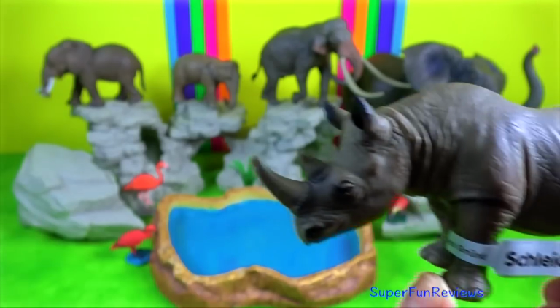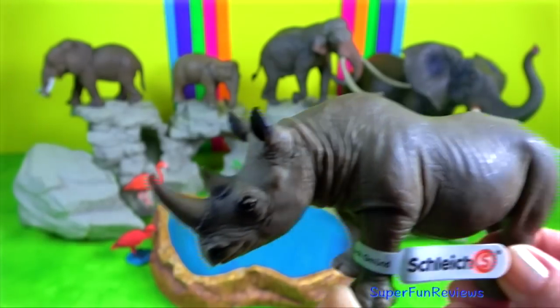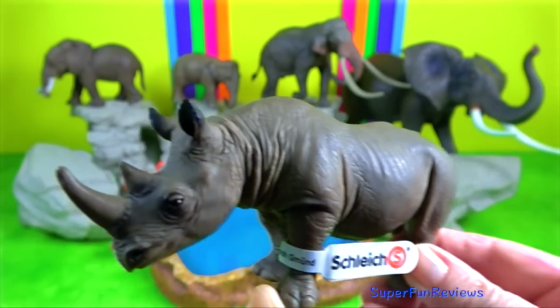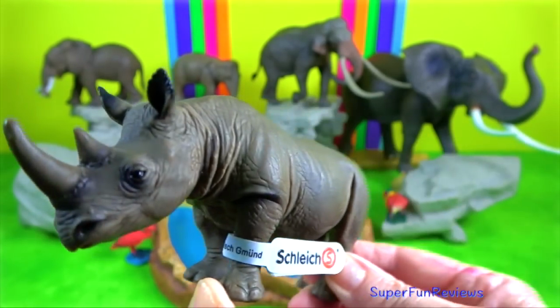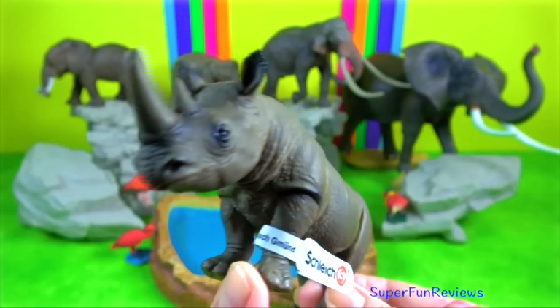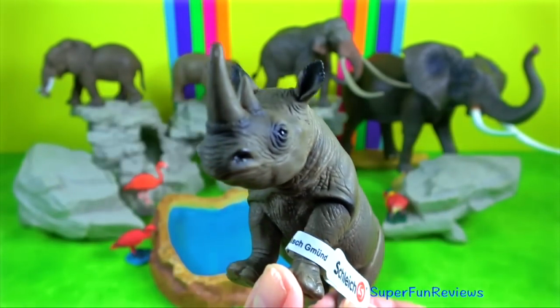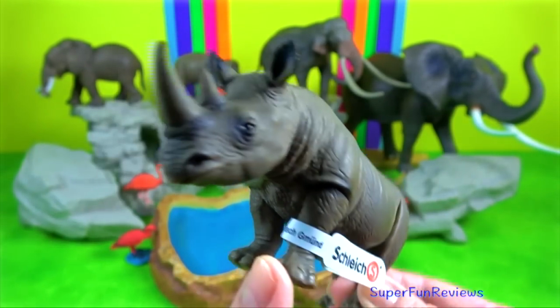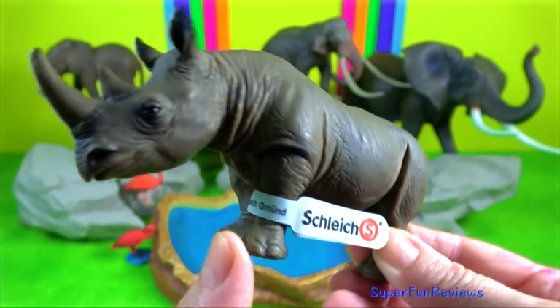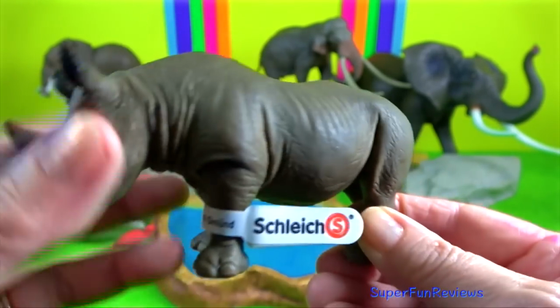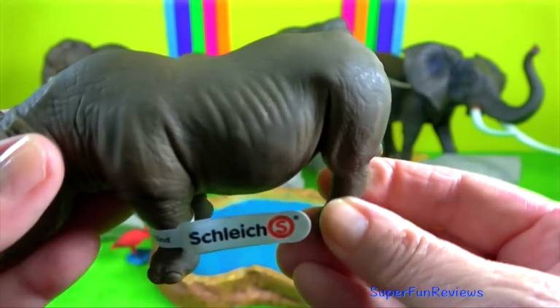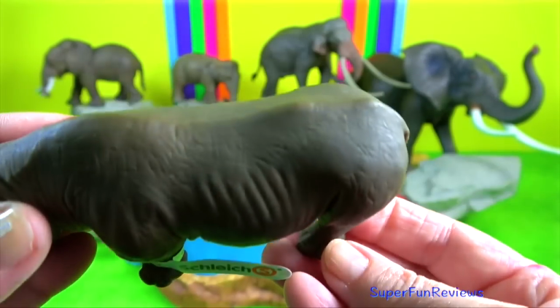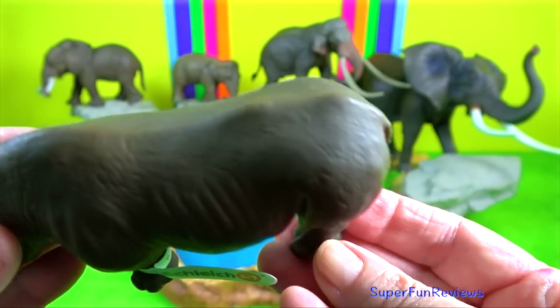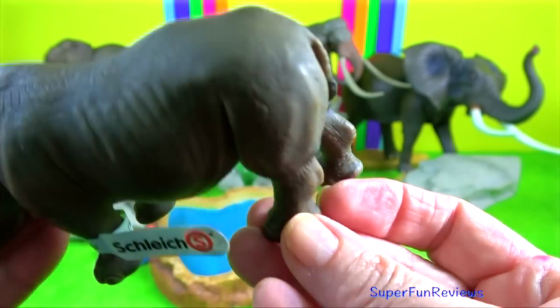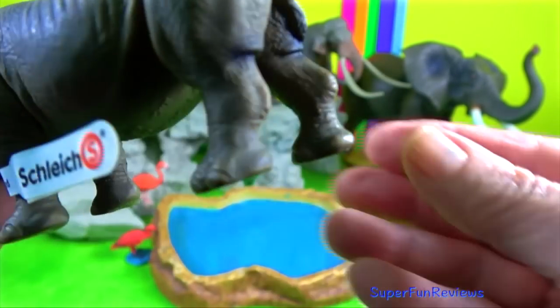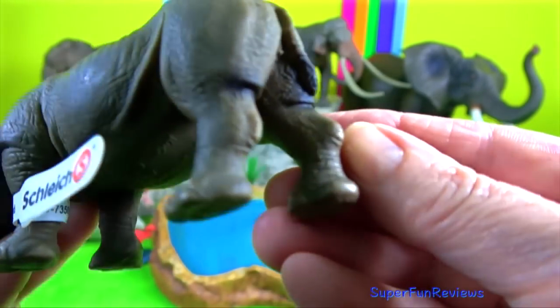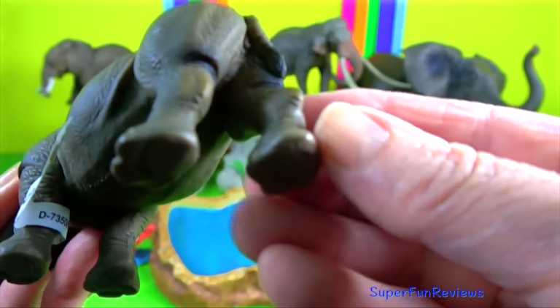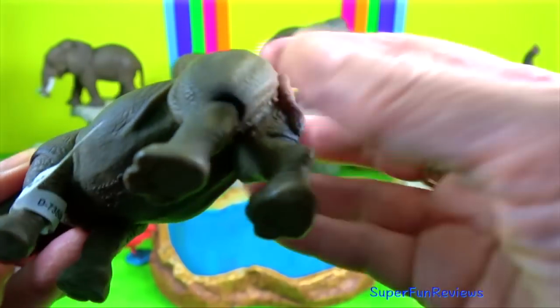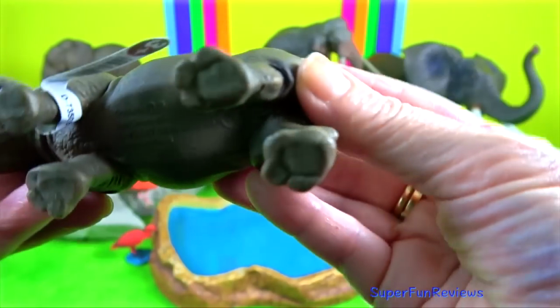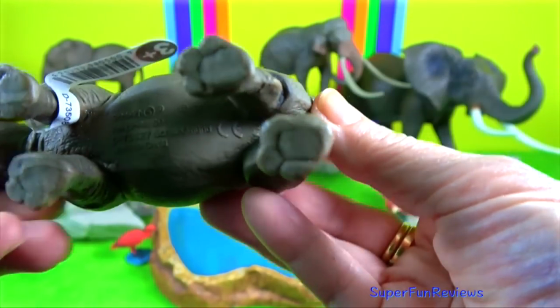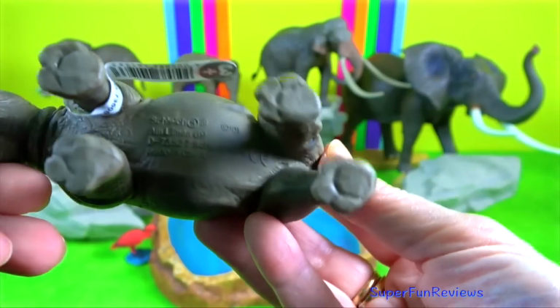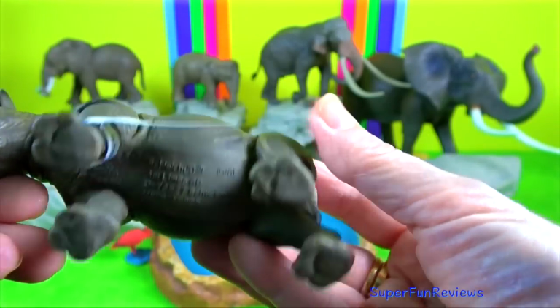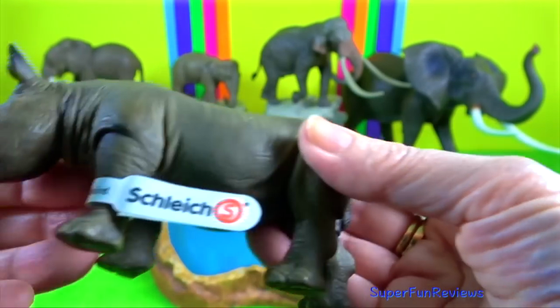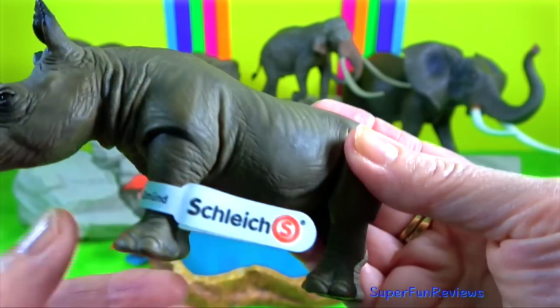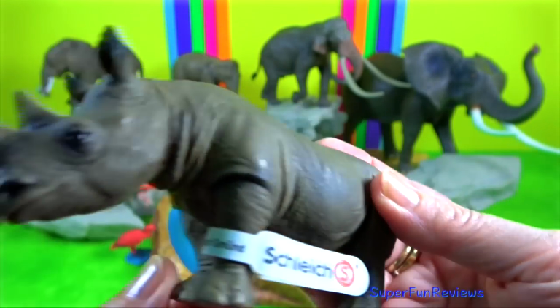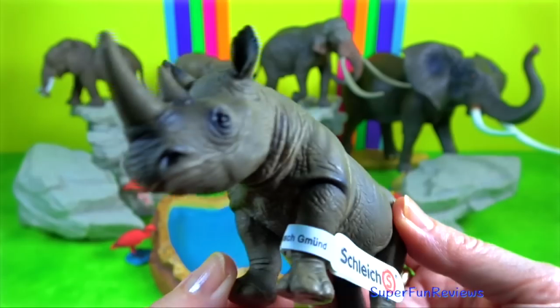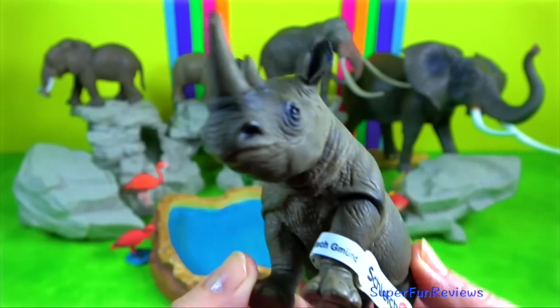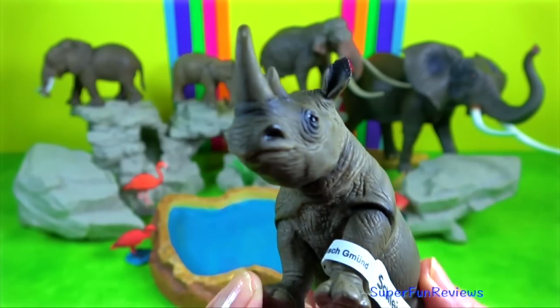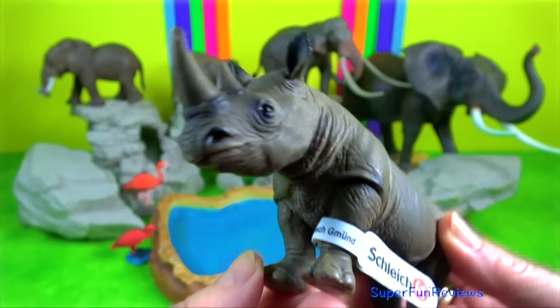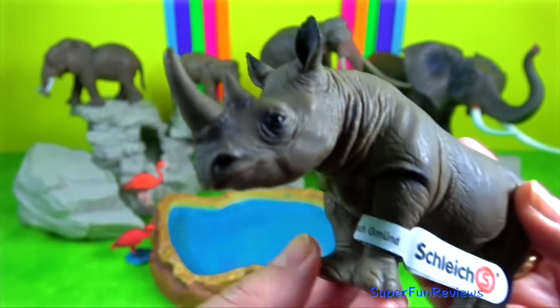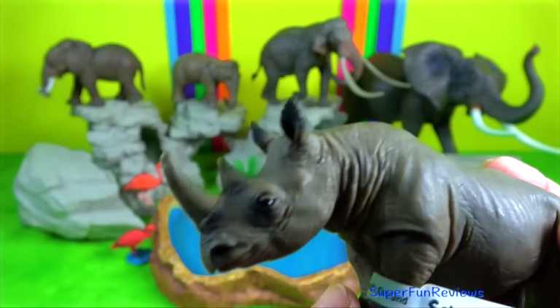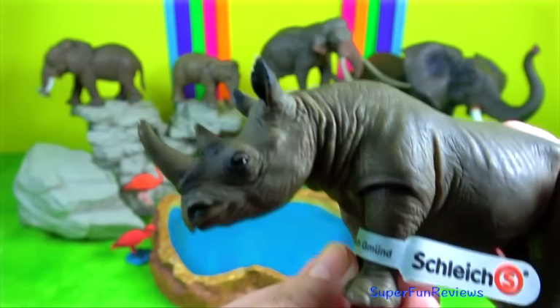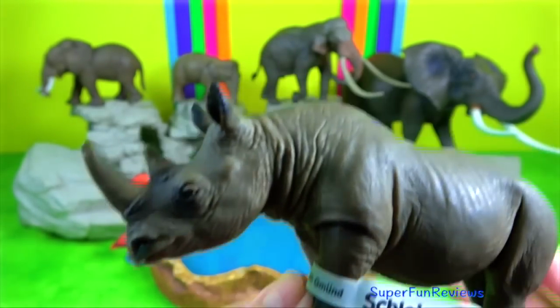Black Rhino. They have a pointed prehensile upper lip. Their largest horn can grow to 128 centimeters, which is more than 4 feet.